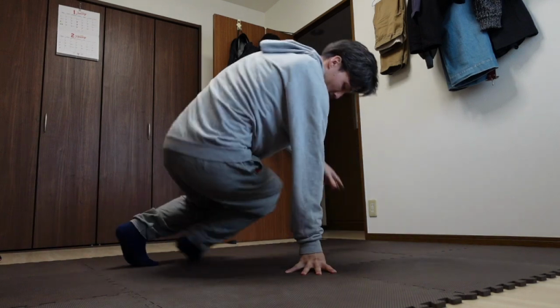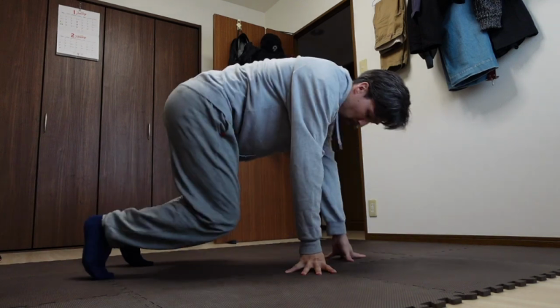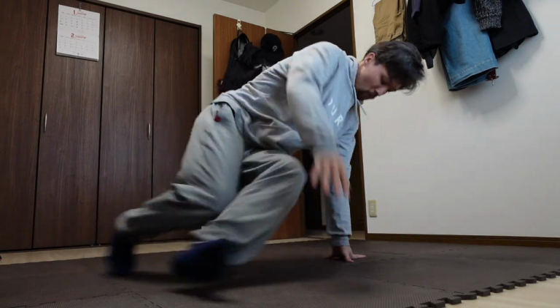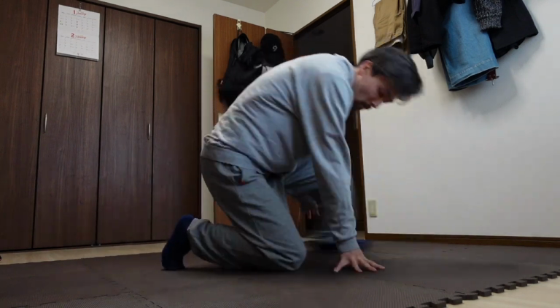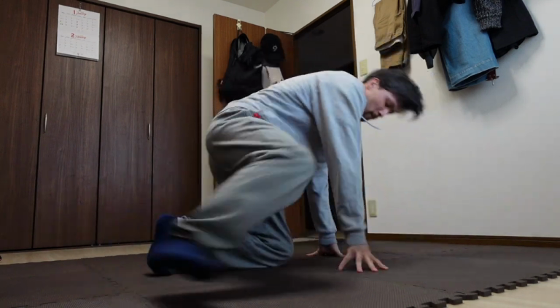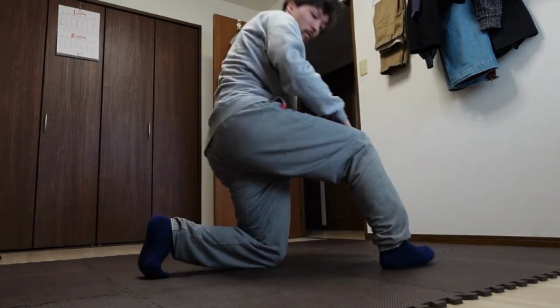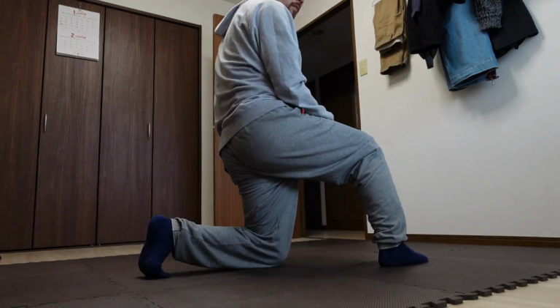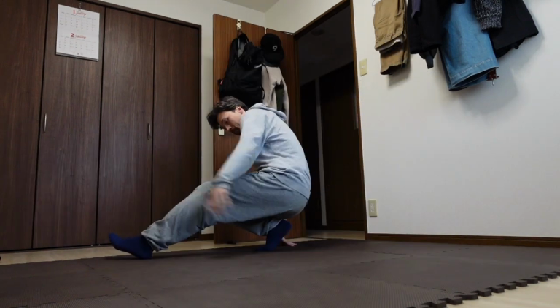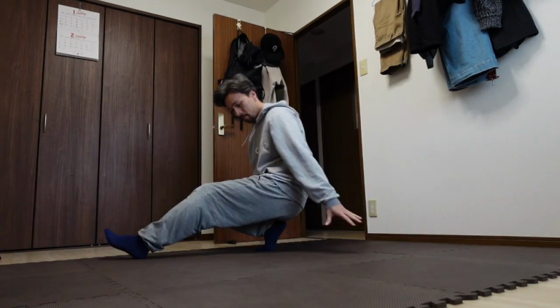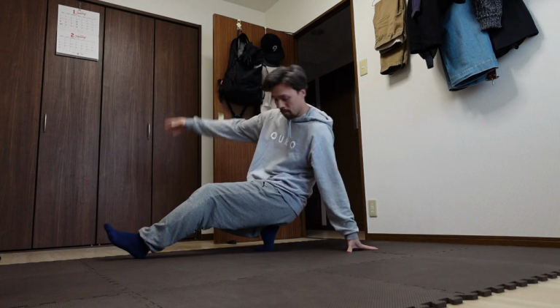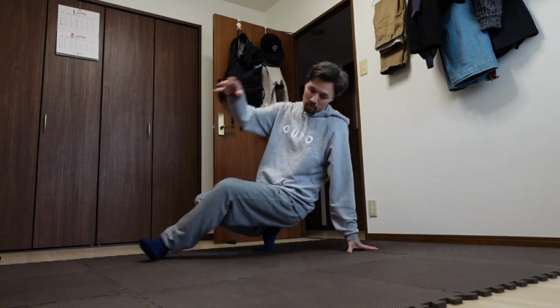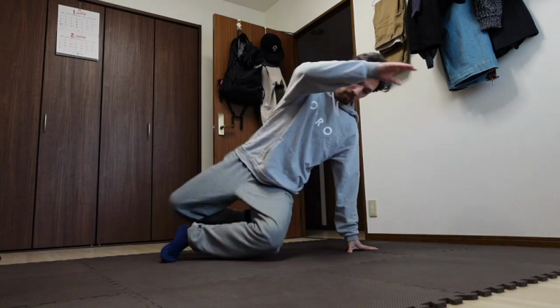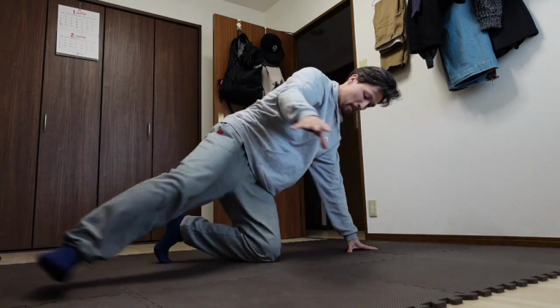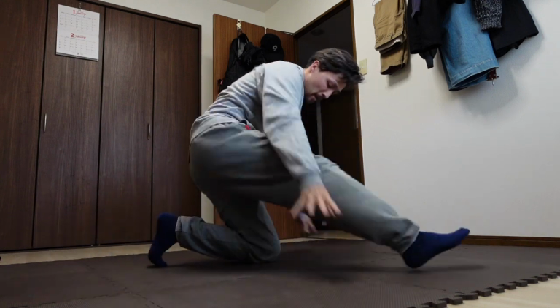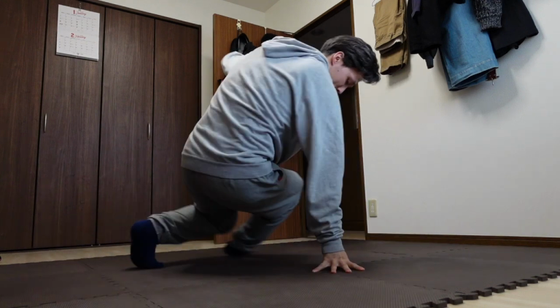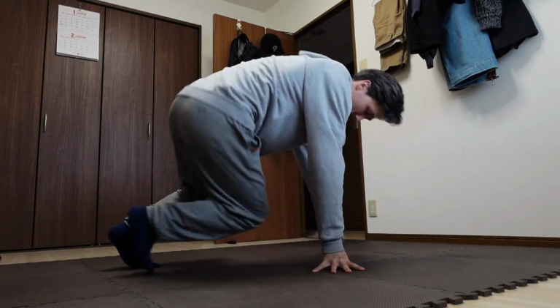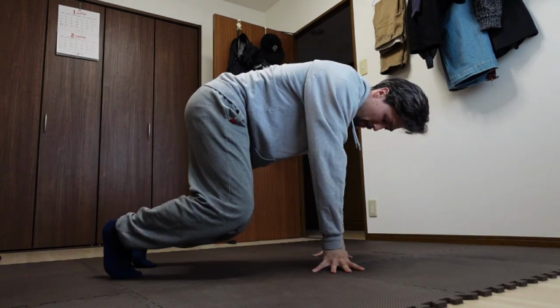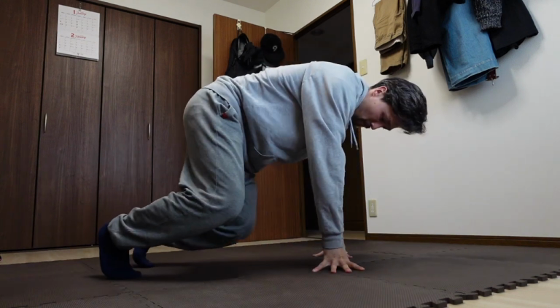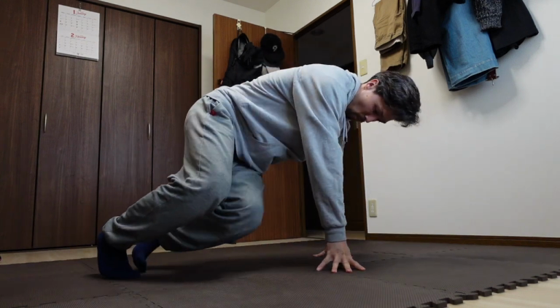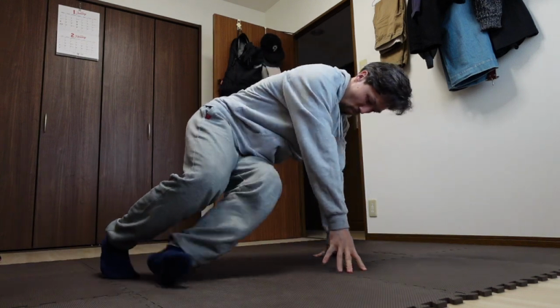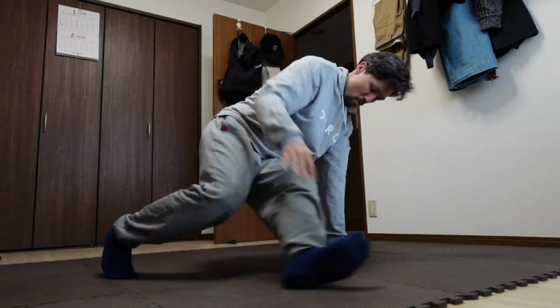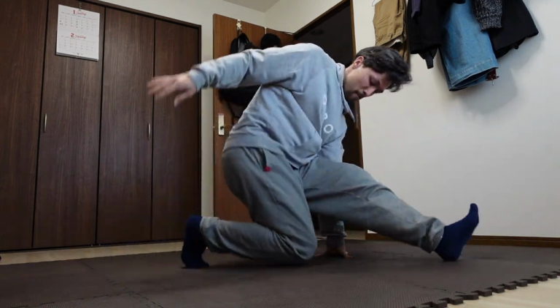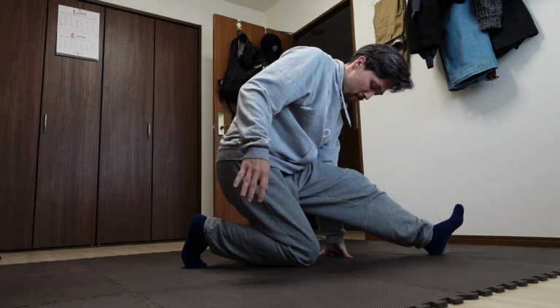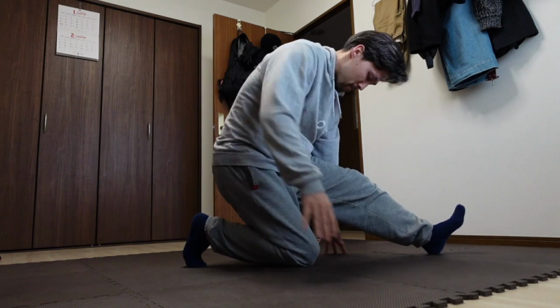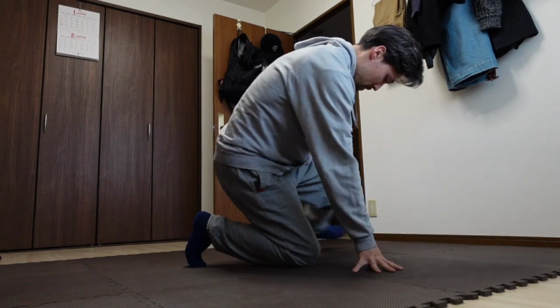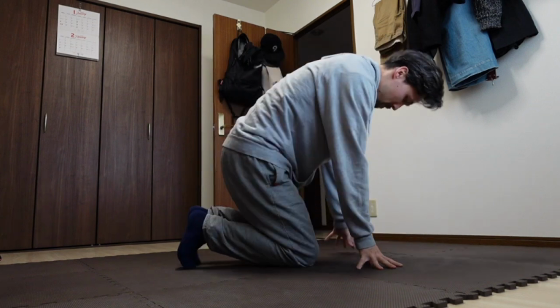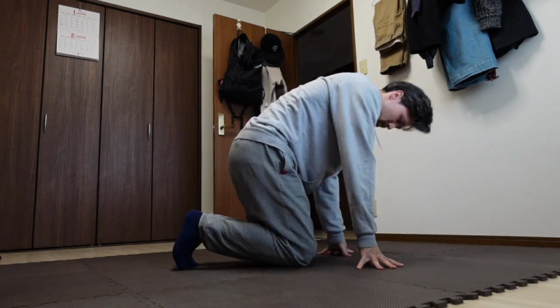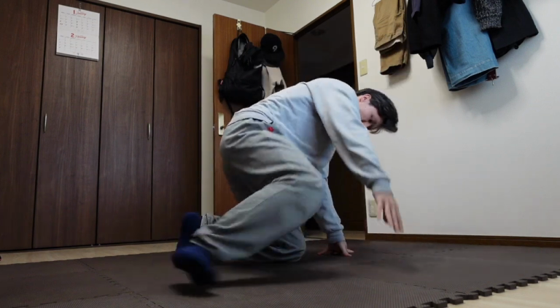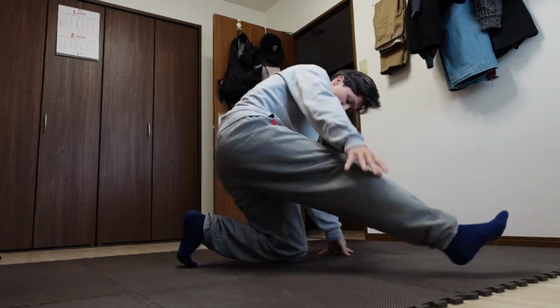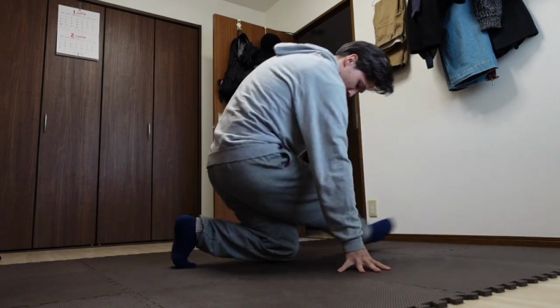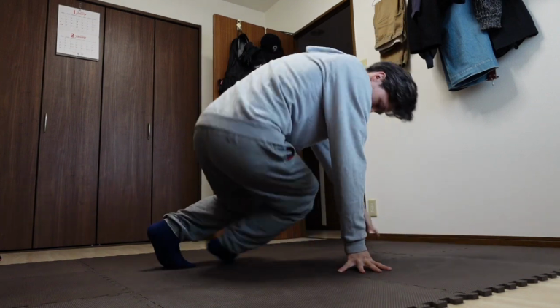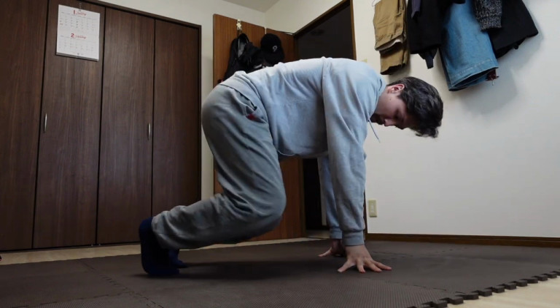There are some small tips to be aware of as you practice the movement. Be careful of your knees — try and place them down as delicately as possible and do whatever you need to do to protect them. Also, depending on your leg flexibility, you might need to move your body more upright to give you the space you need as you sweep.